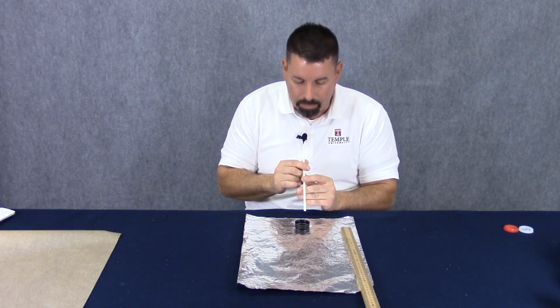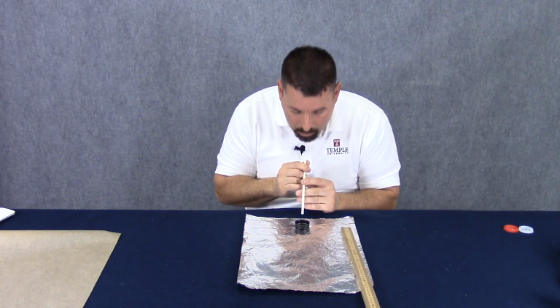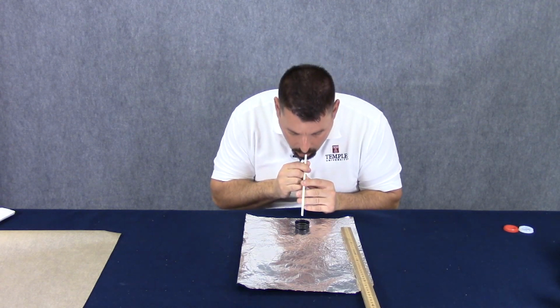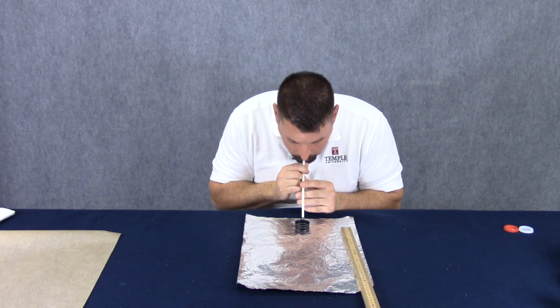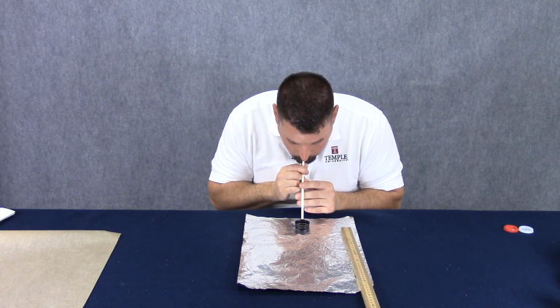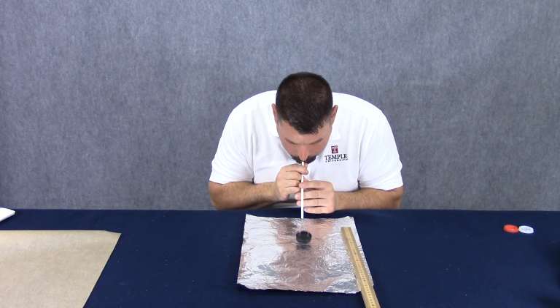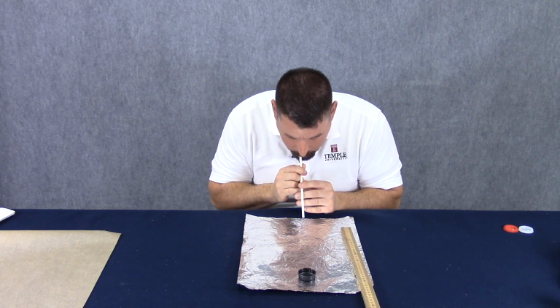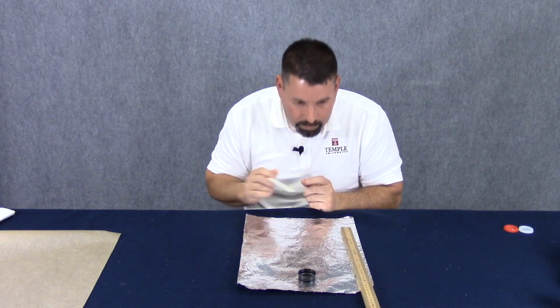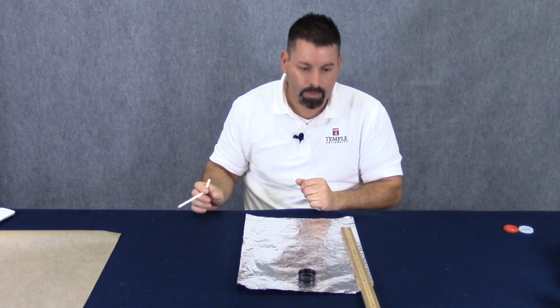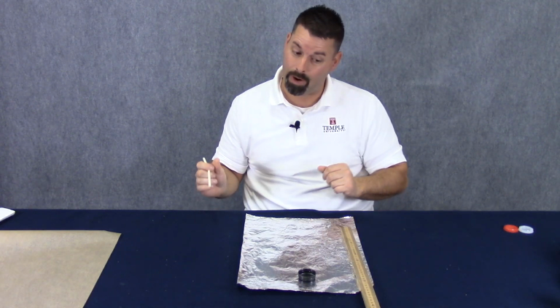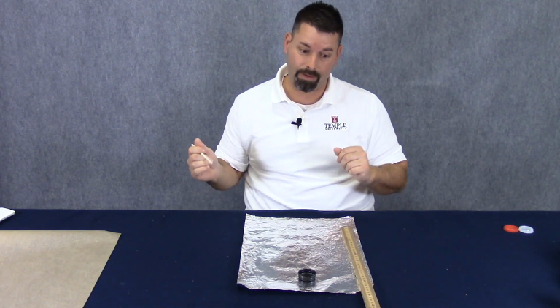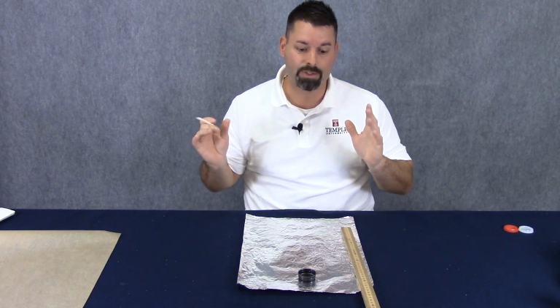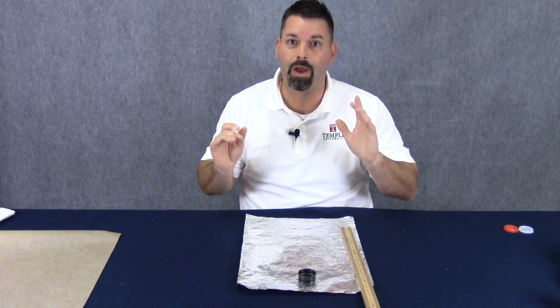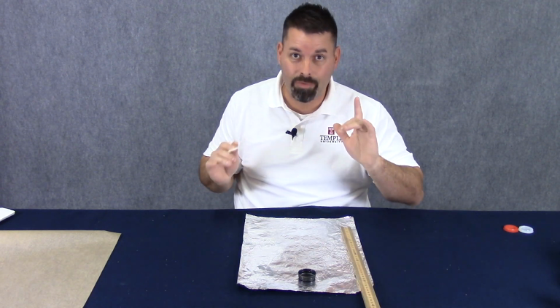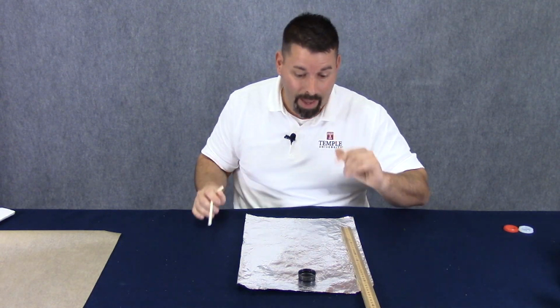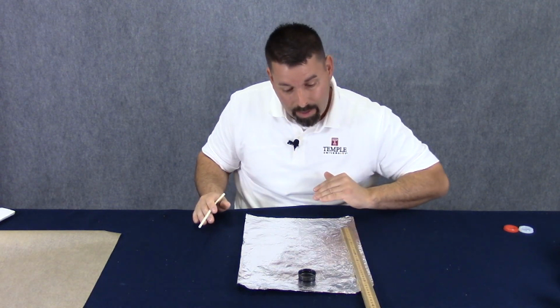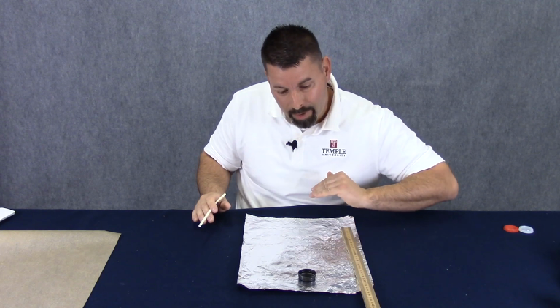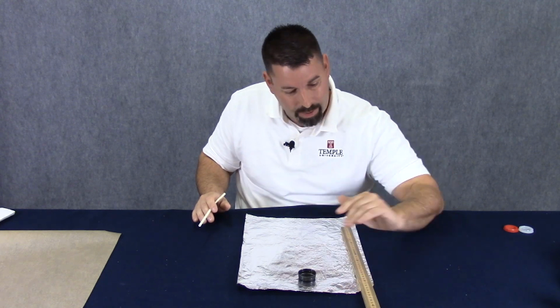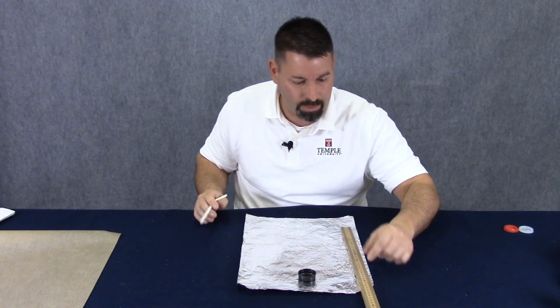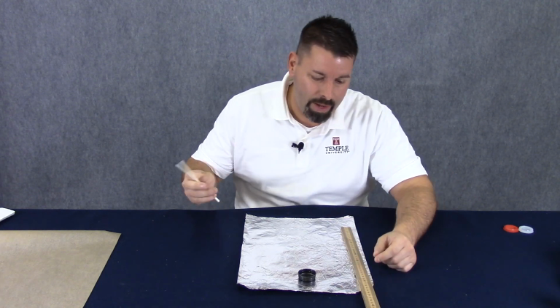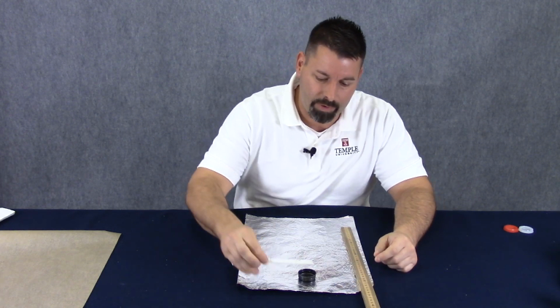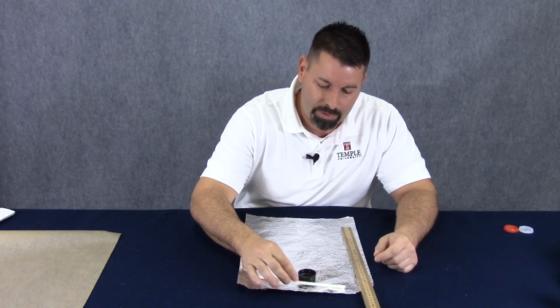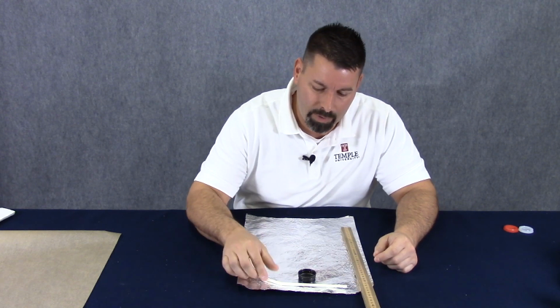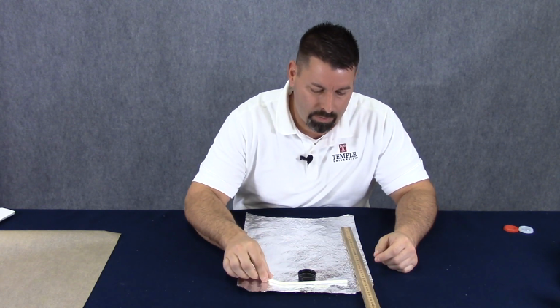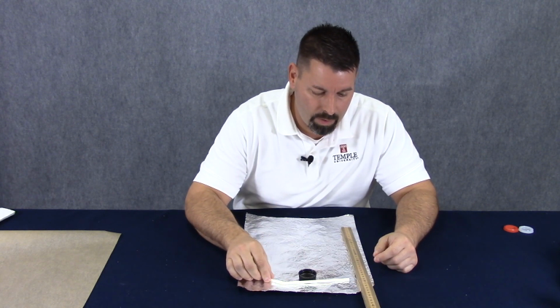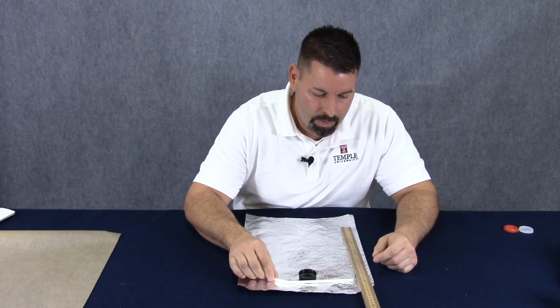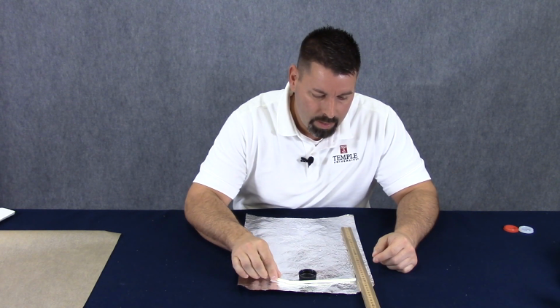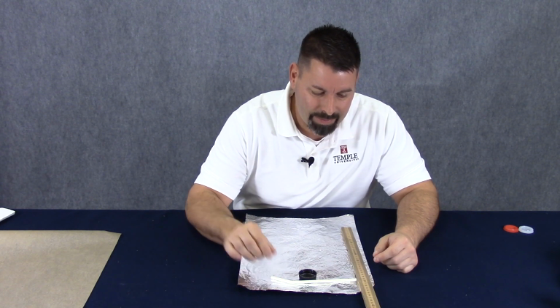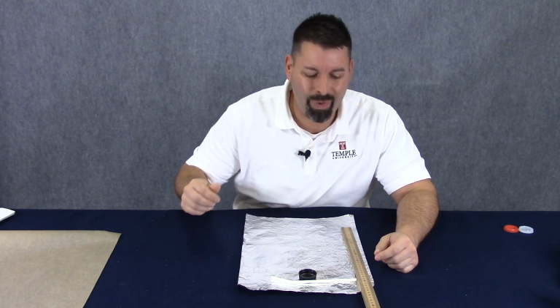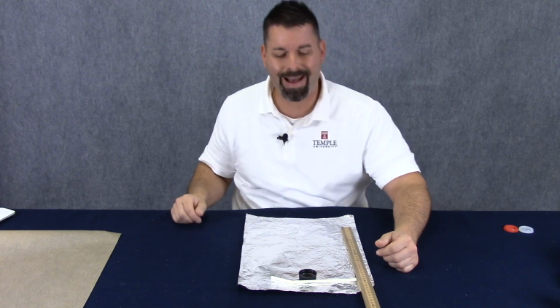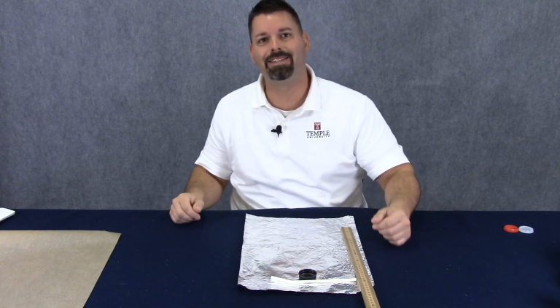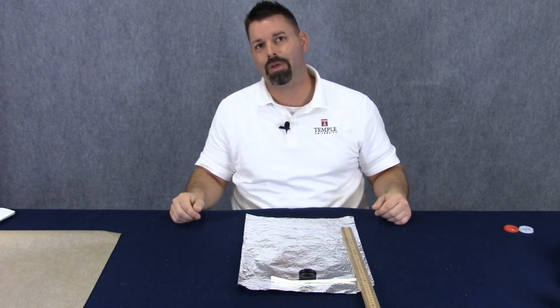Now it's time to try the aluminum foil. Here we go. You can see right off the bat my puck slid way further. I'm at 29 centimeters.